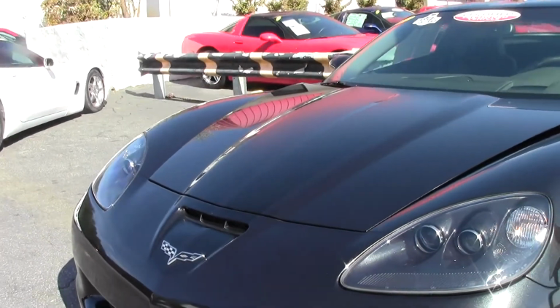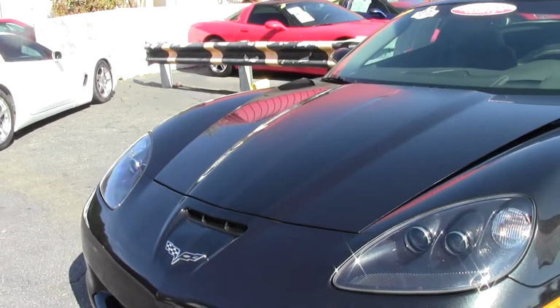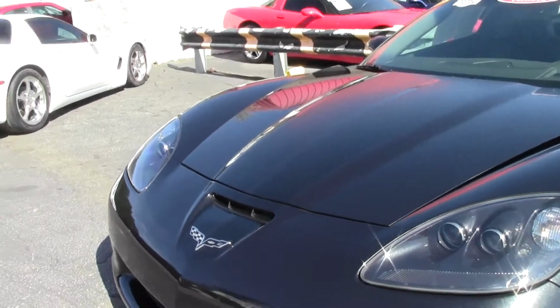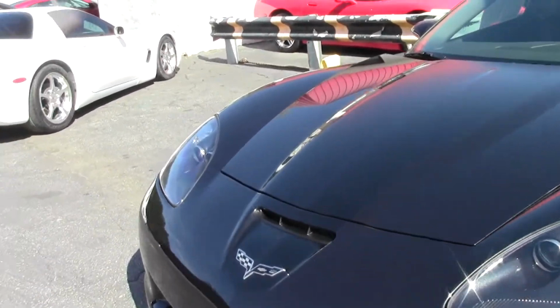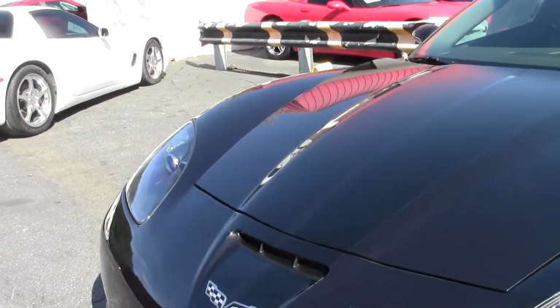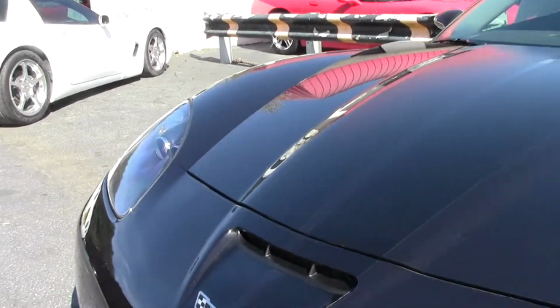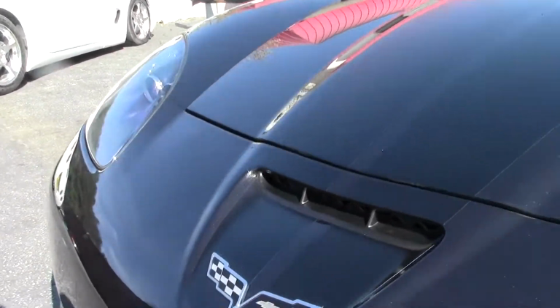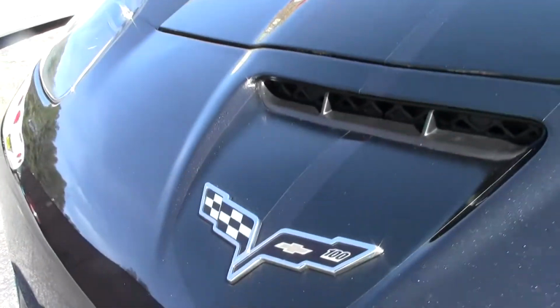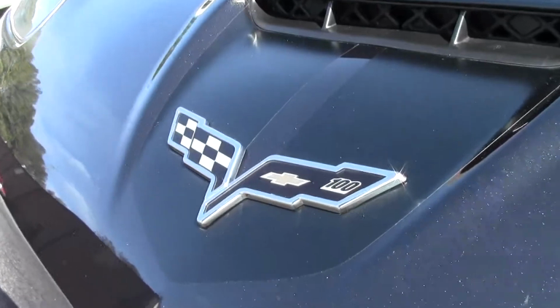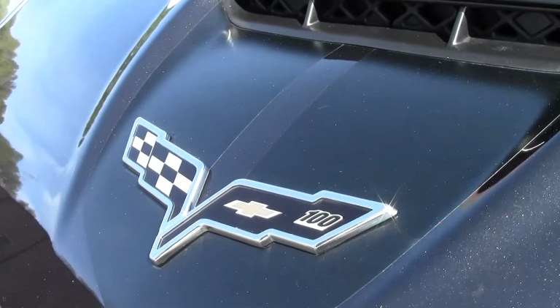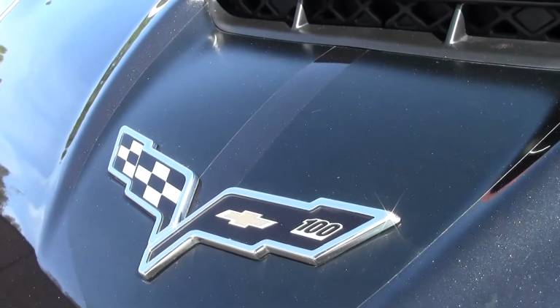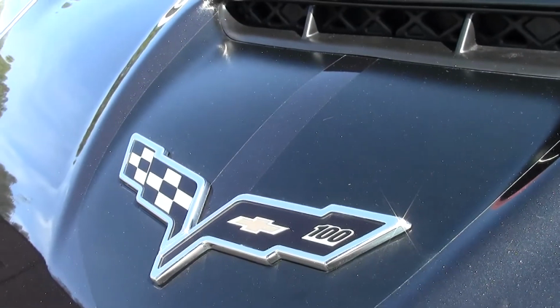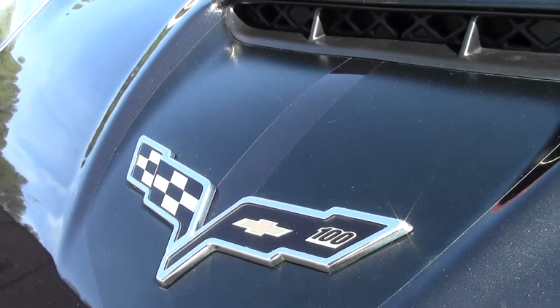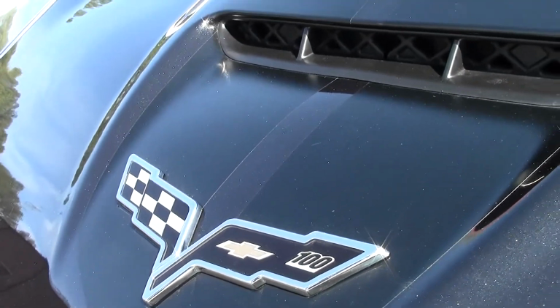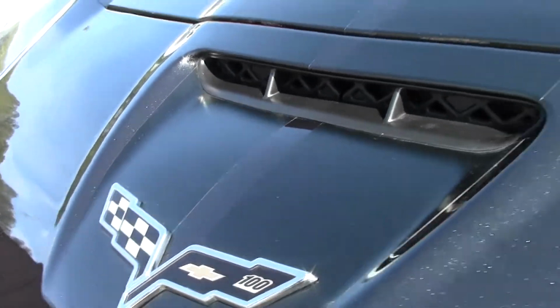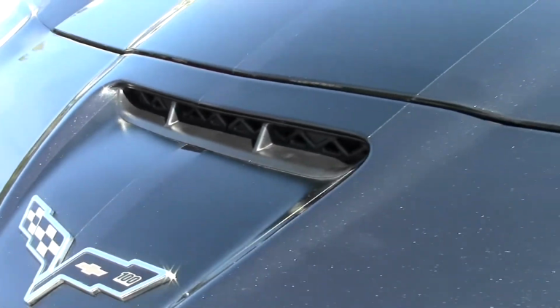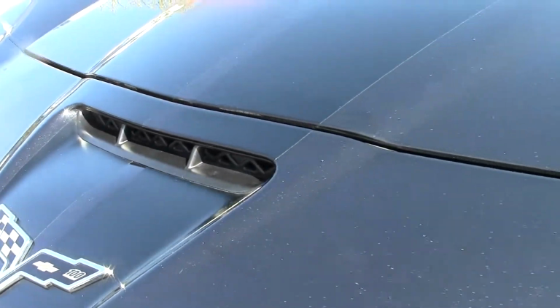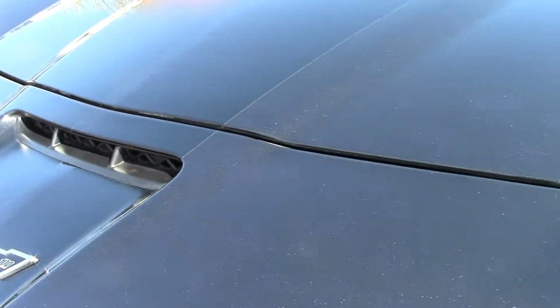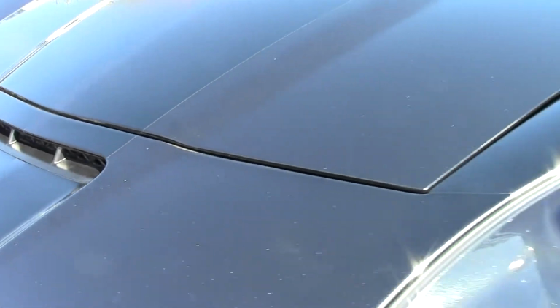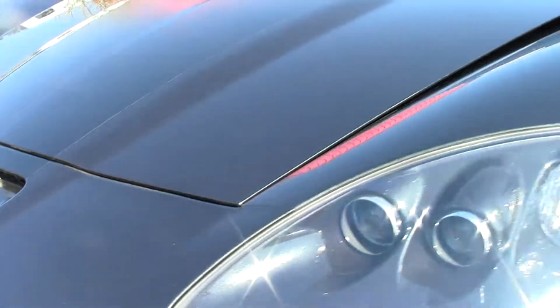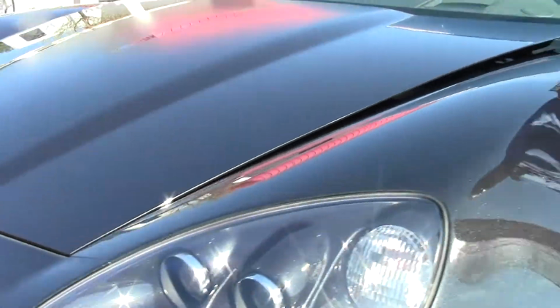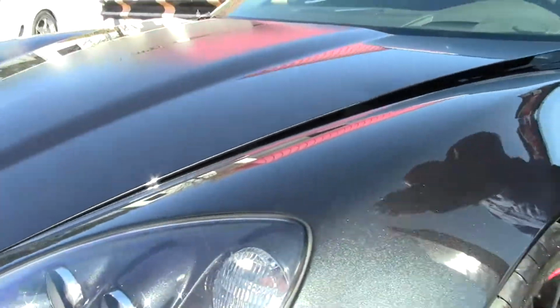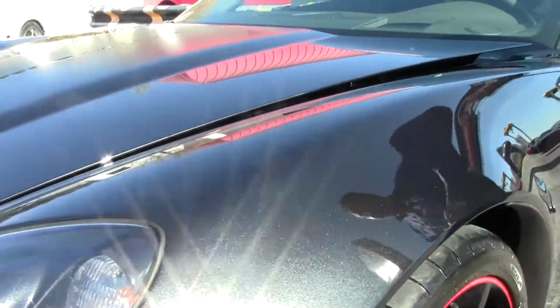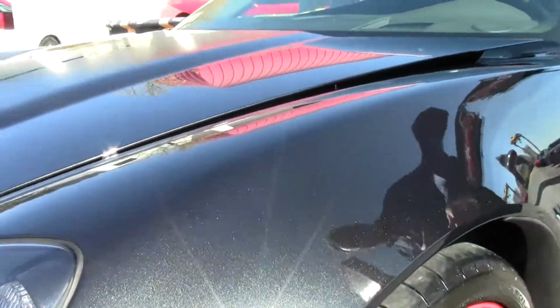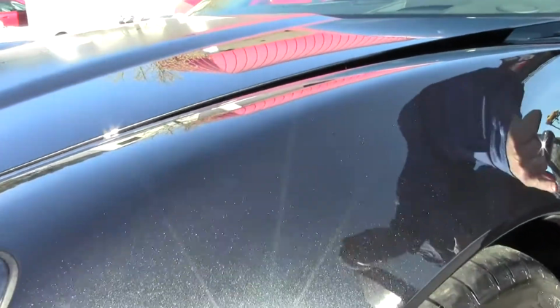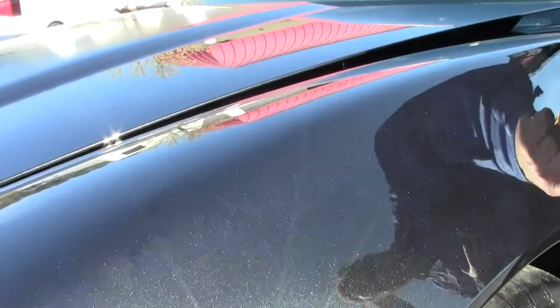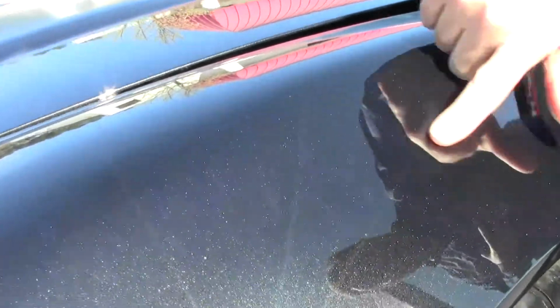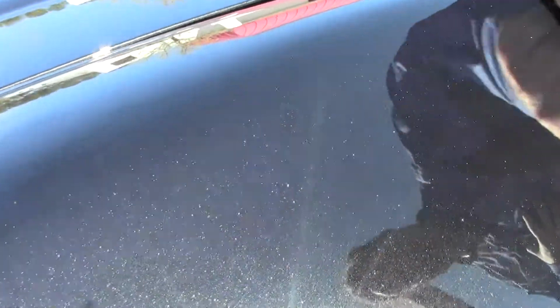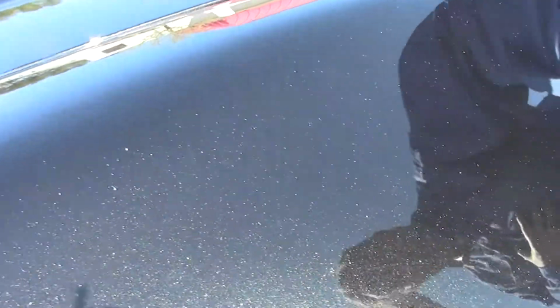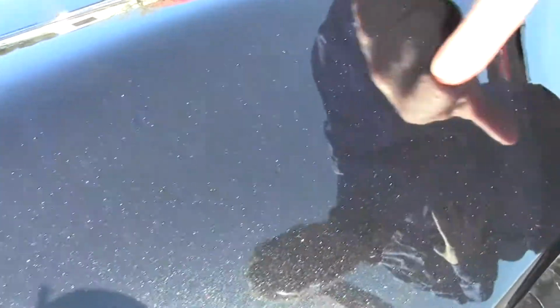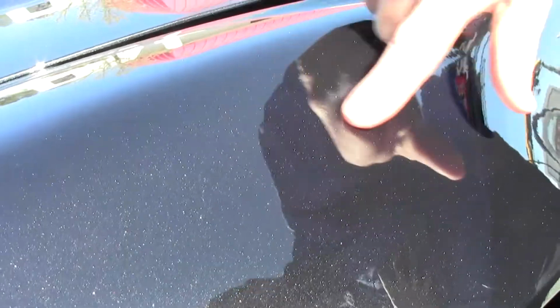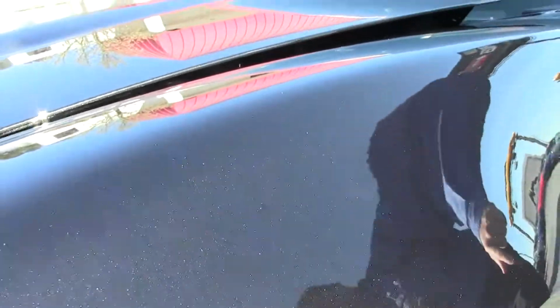A little trivia for you: 2012 was one of the only years you couldn't get black in a Corvette. This is called Carbon Flash Metallic, and I don't know if you're able to see it in the video — which means you need to come down and see this car in person — but this paint is absolutely stunning.